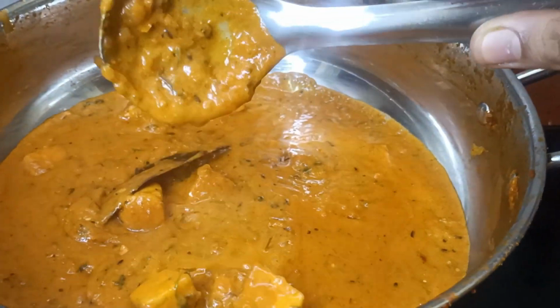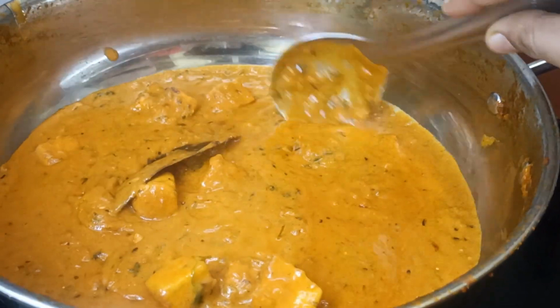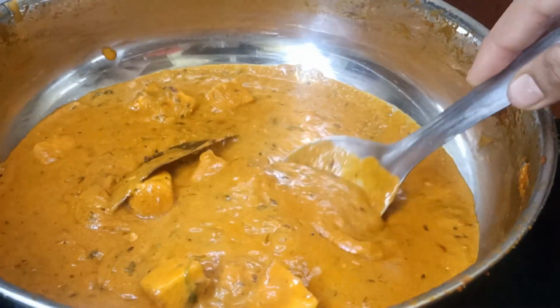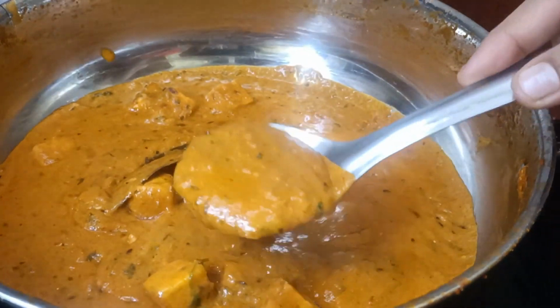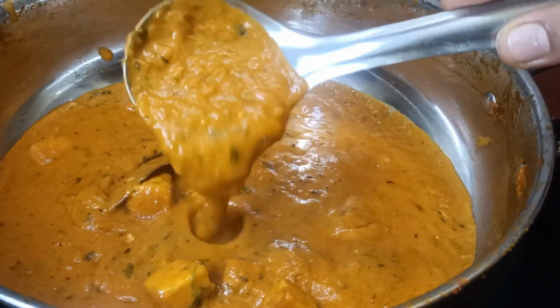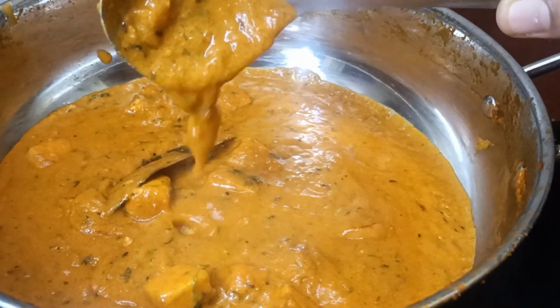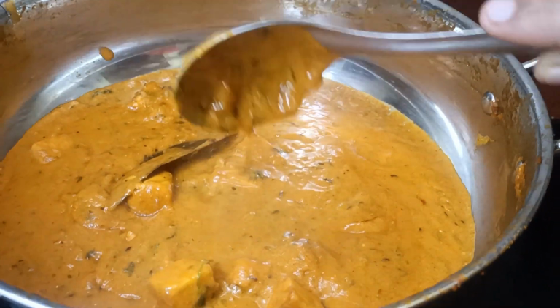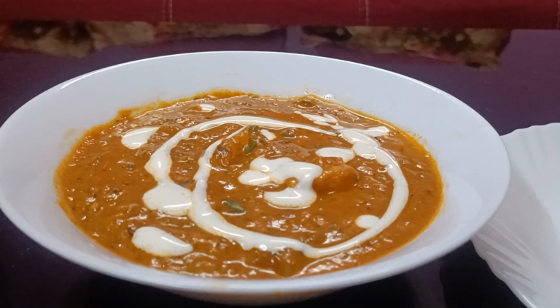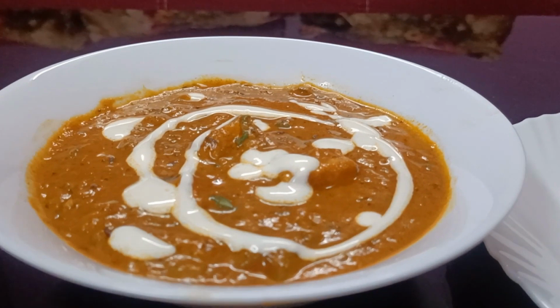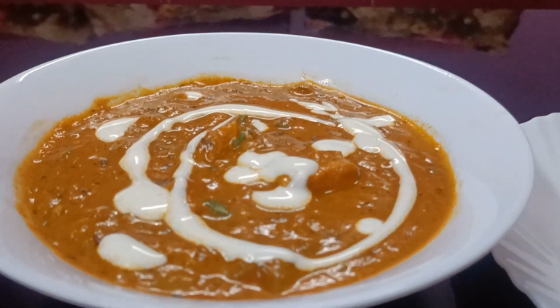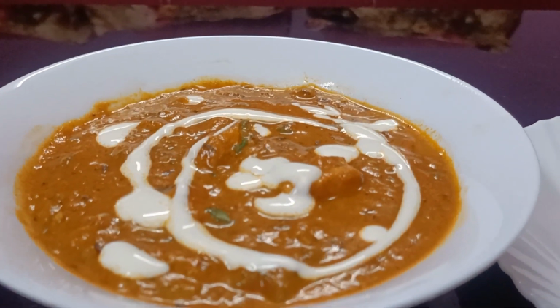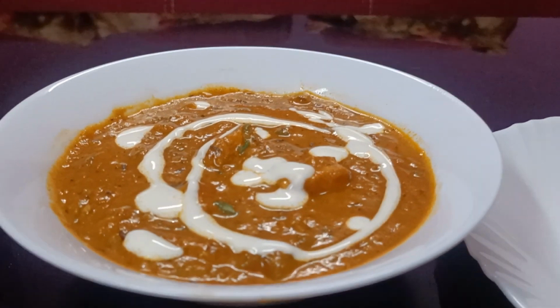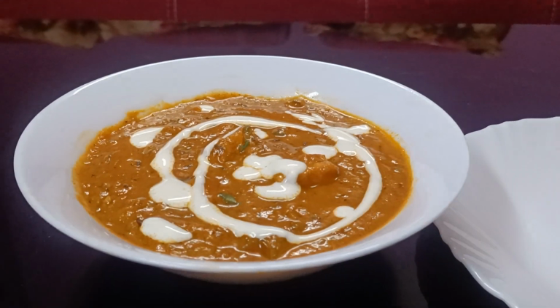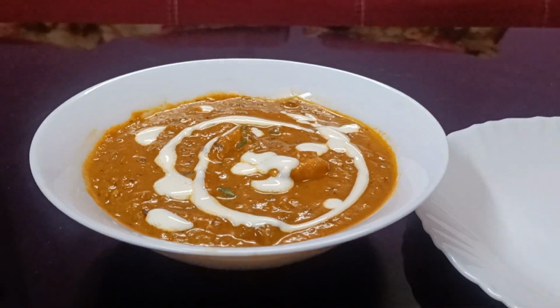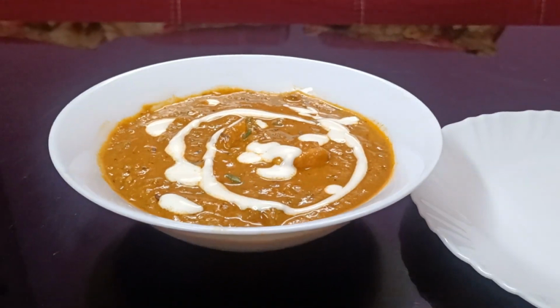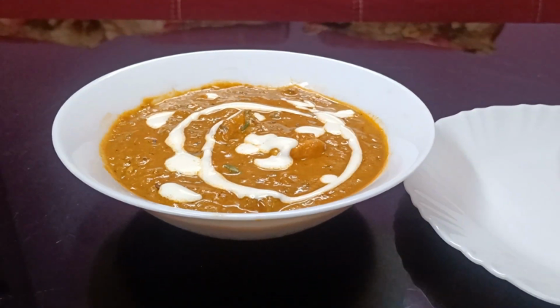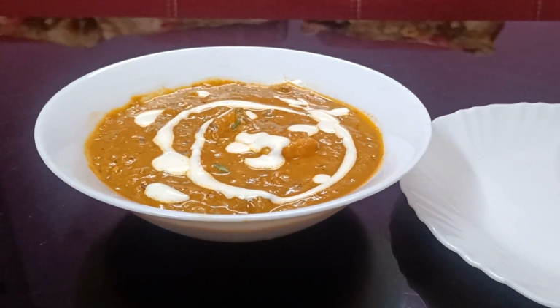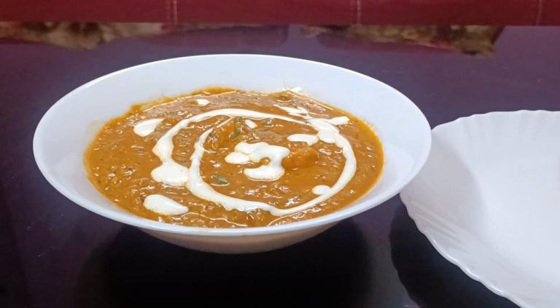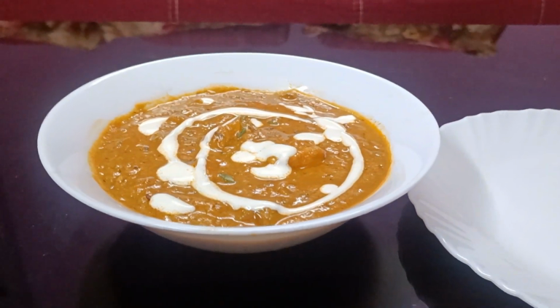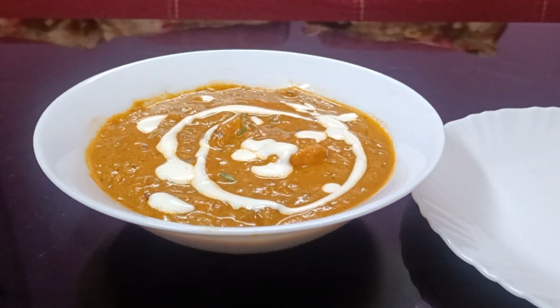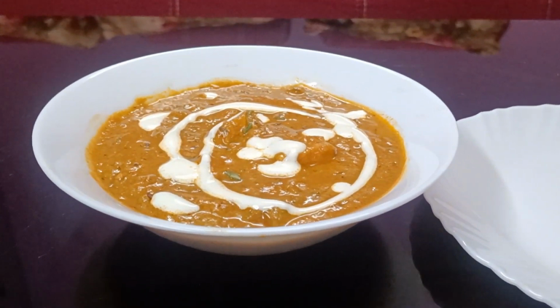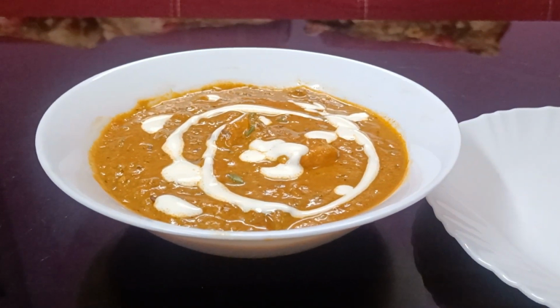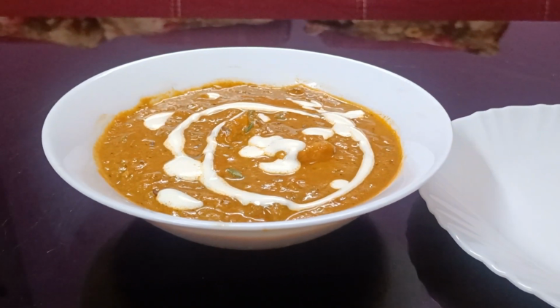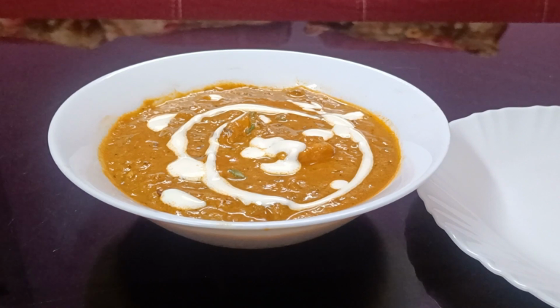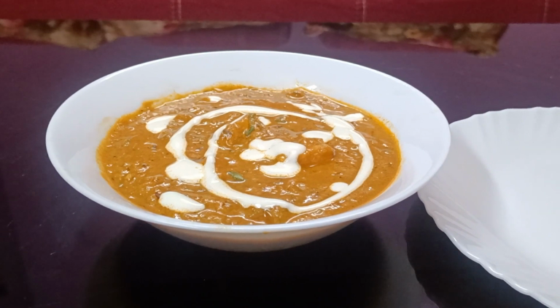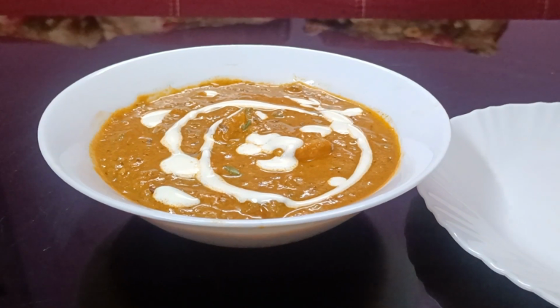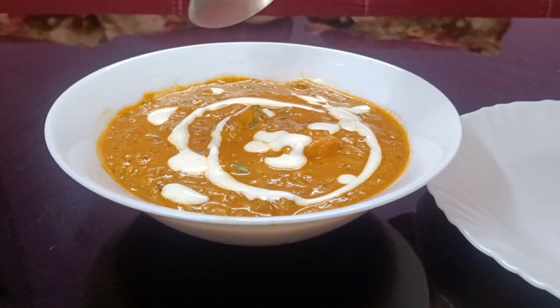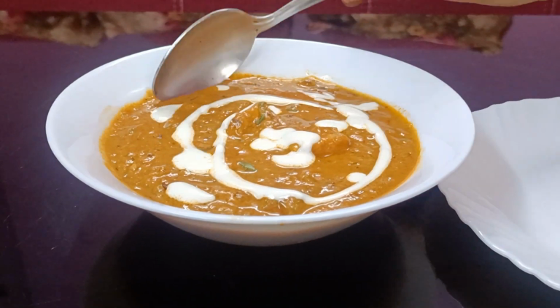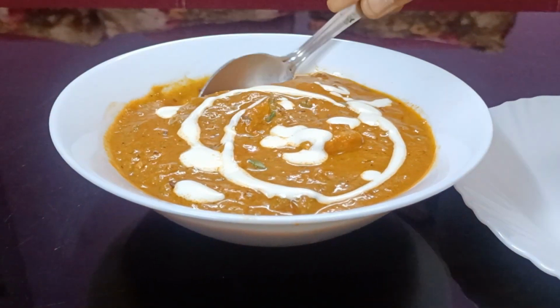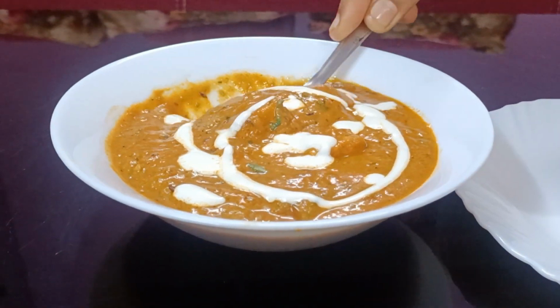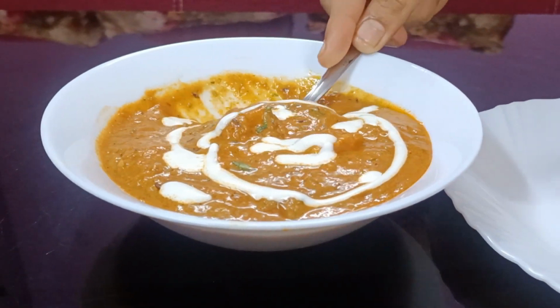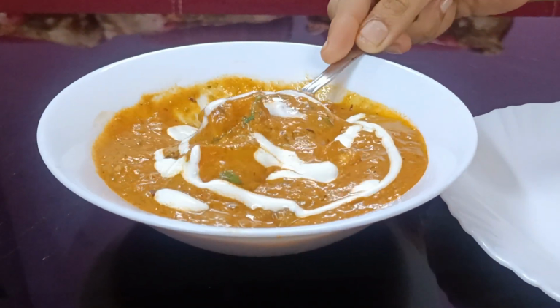Tasty and delicious restaurant-style paneer butter masala. It's very, very tasty. The process is very easy and it has a wonderful taste.